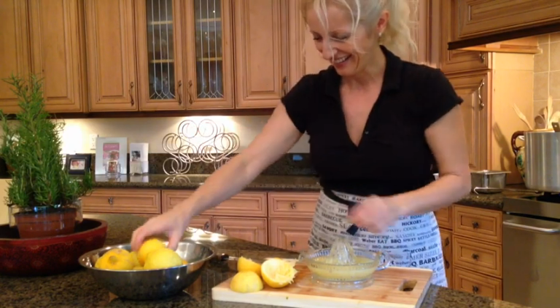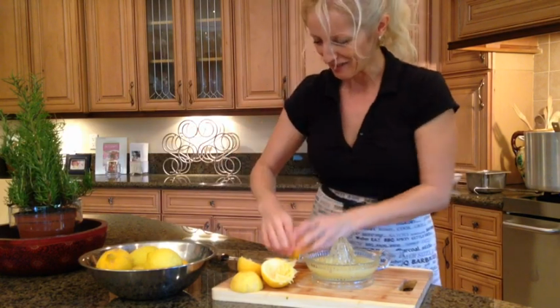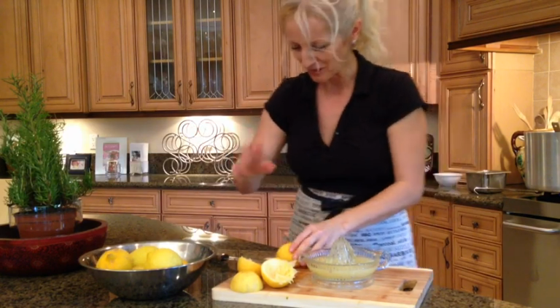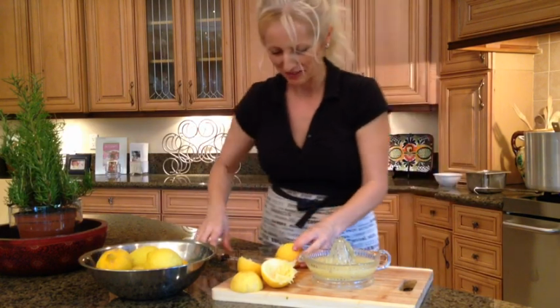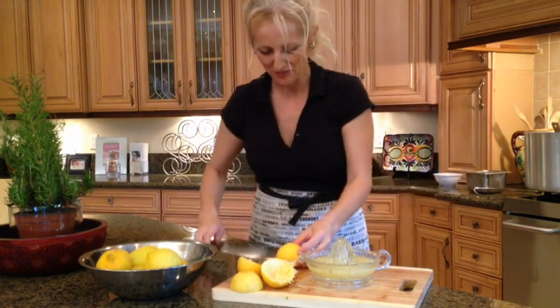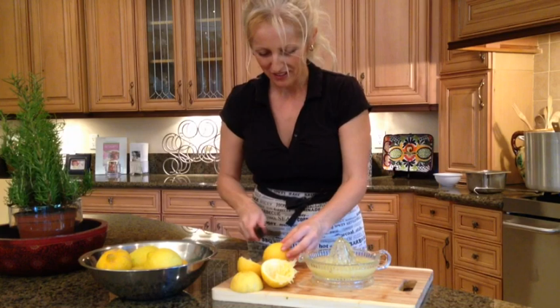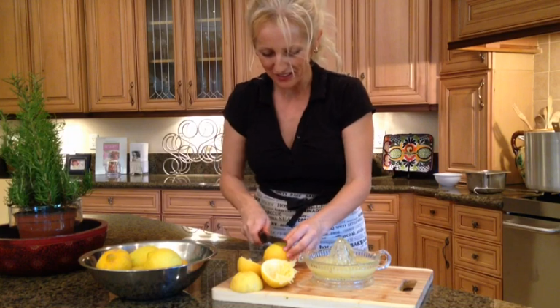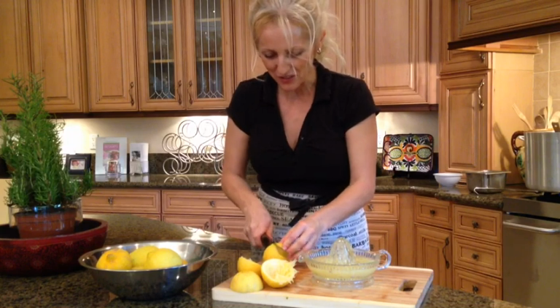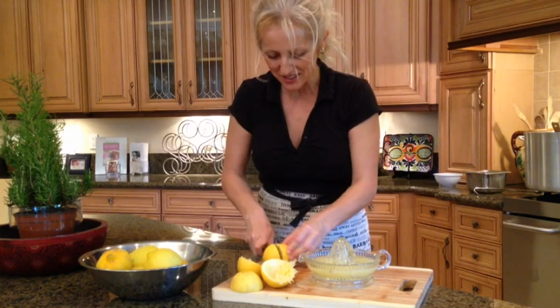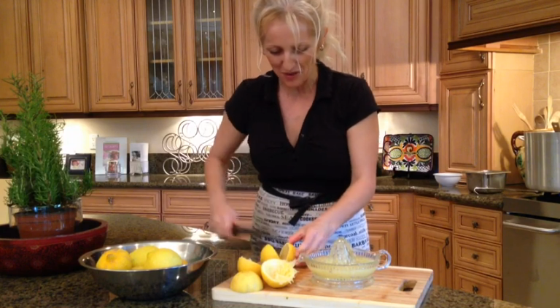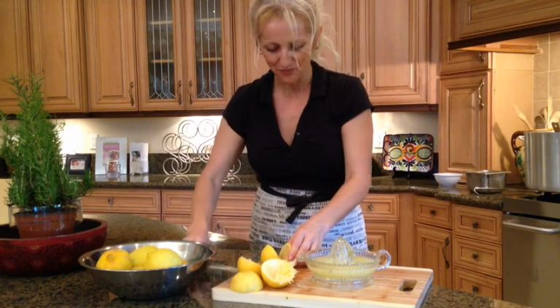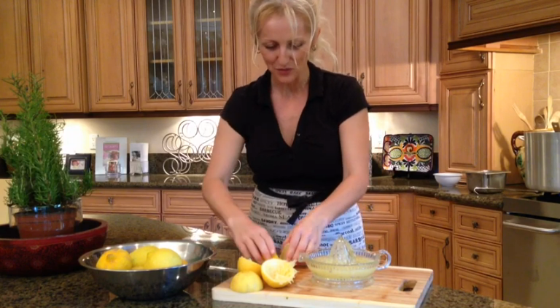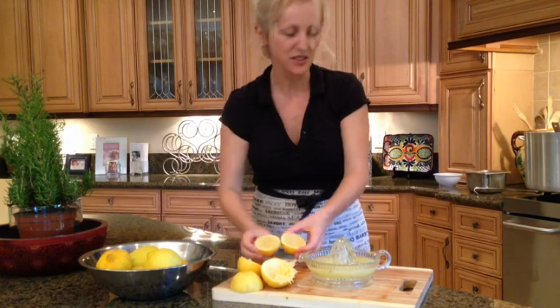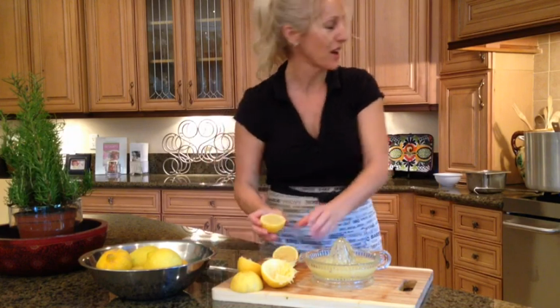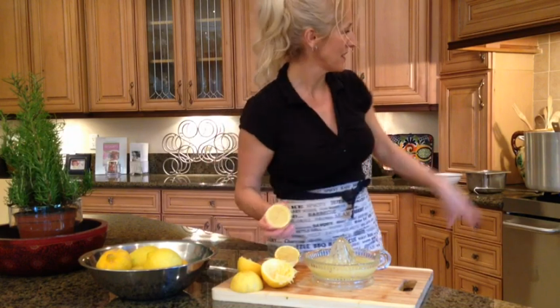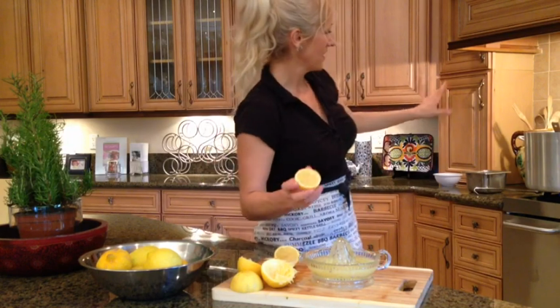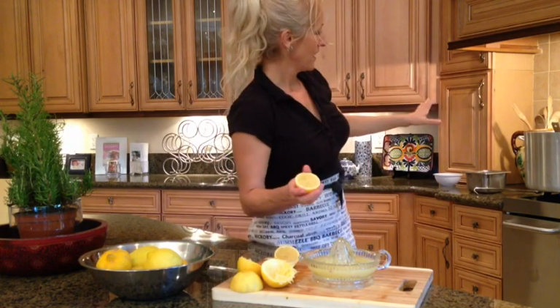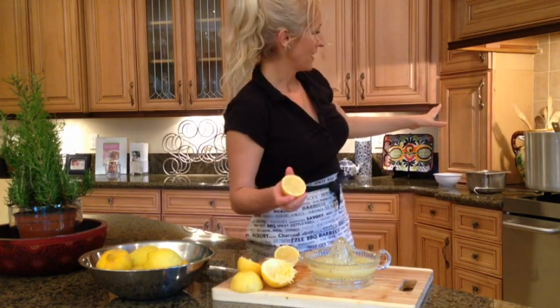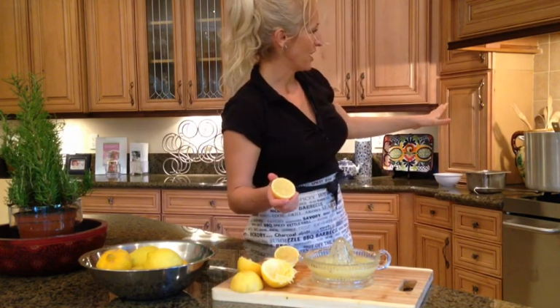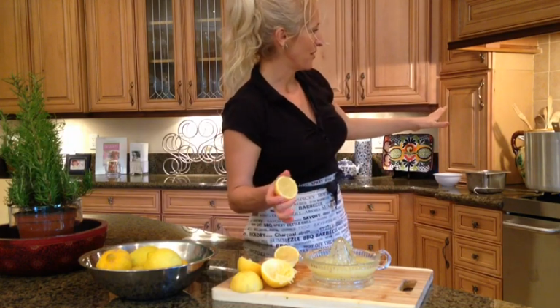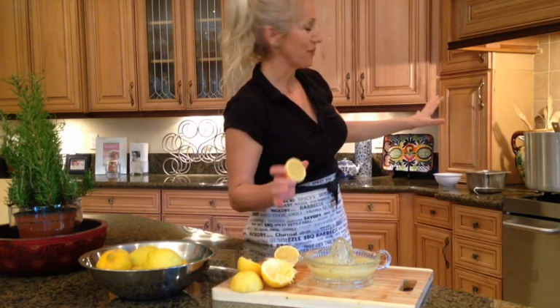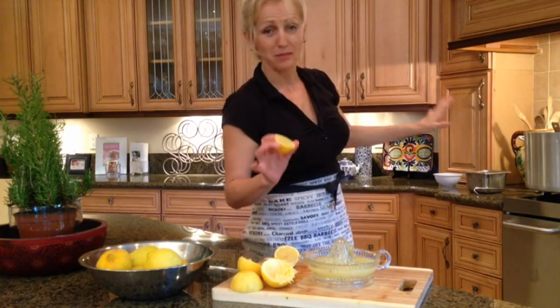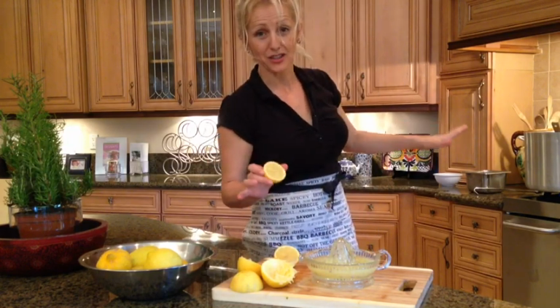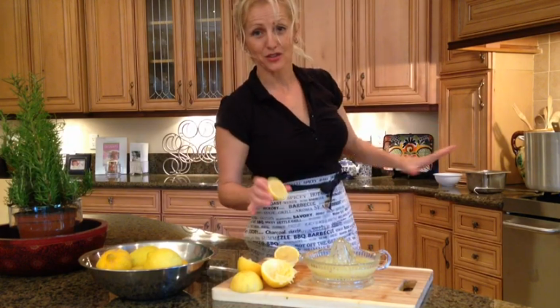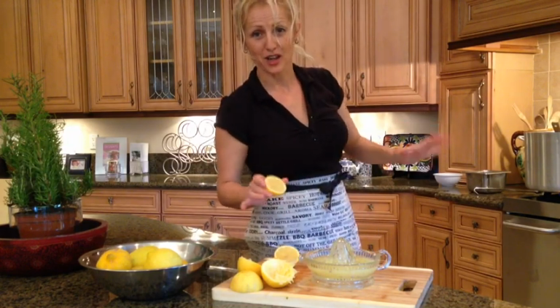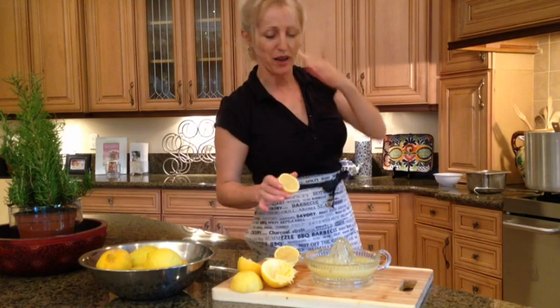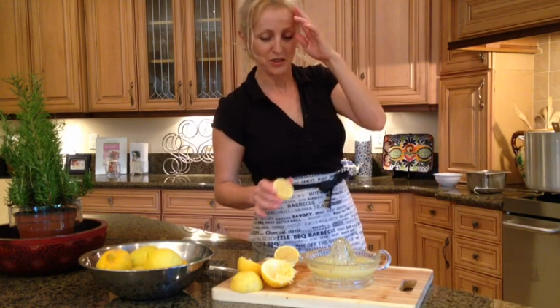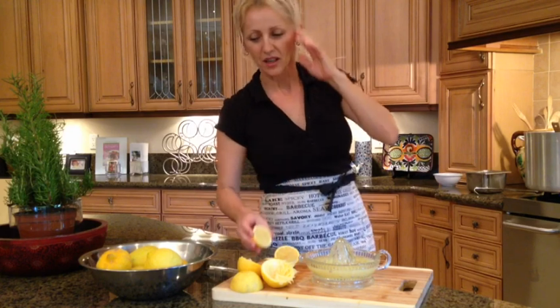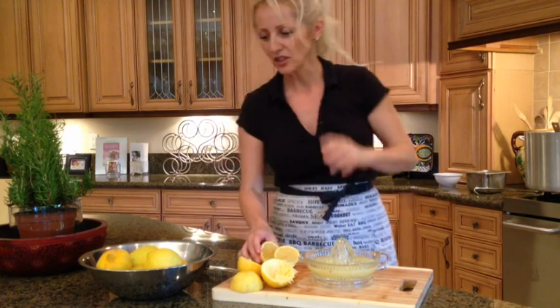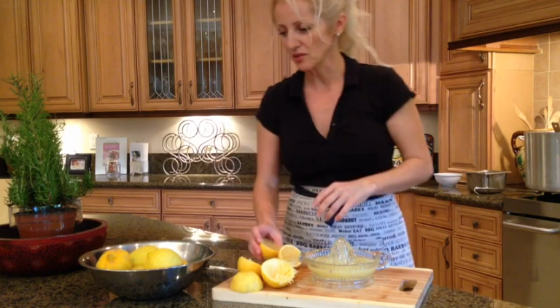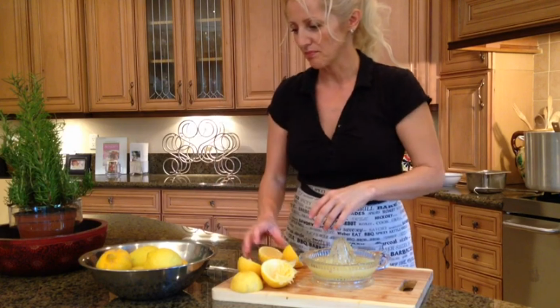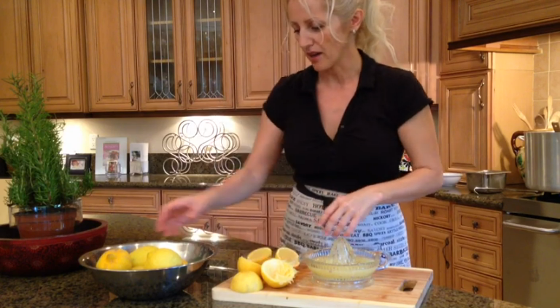Alright, back to work. For this large batch, I'm going to use about eight lemons, but you can add a little bit more or less depending on your taste.